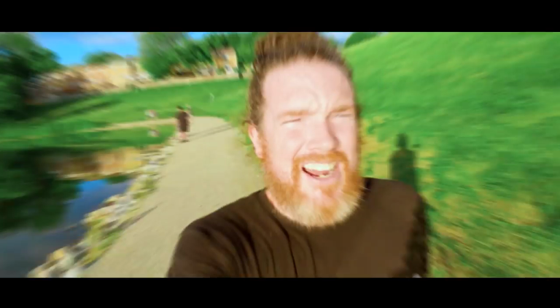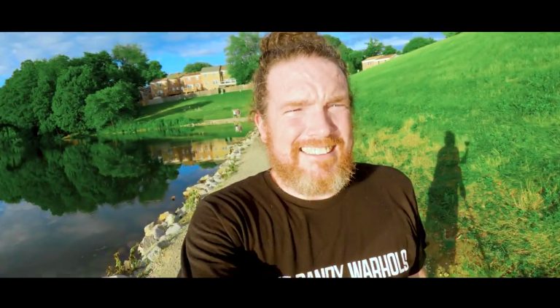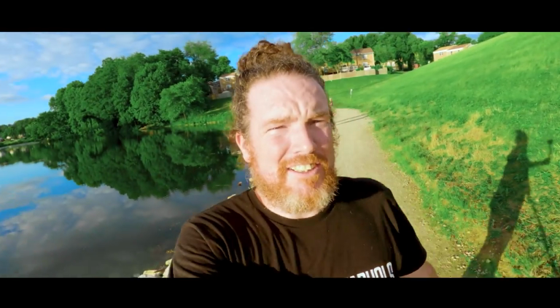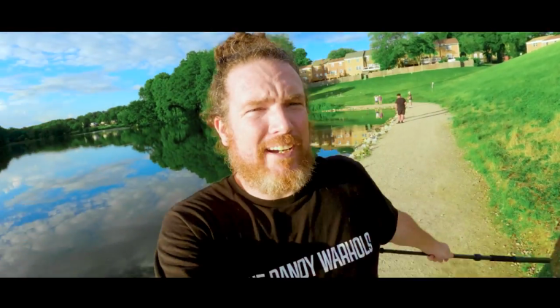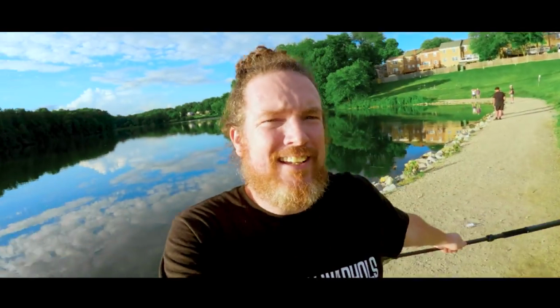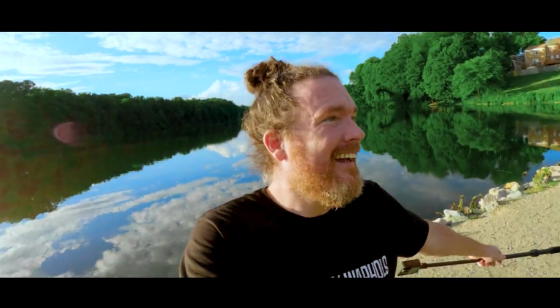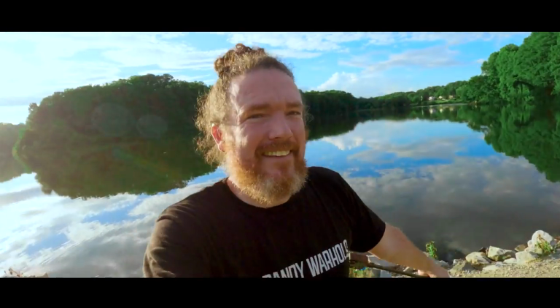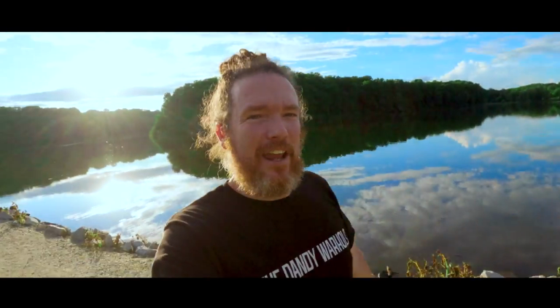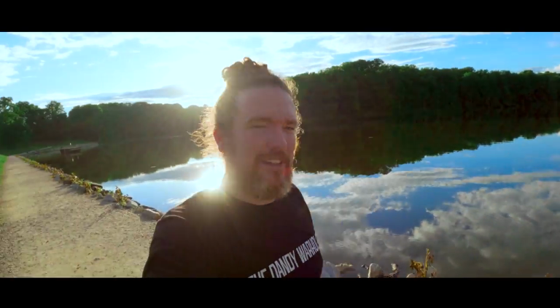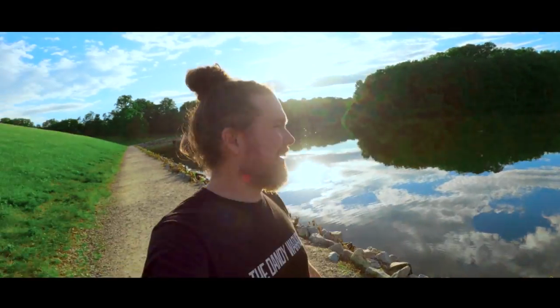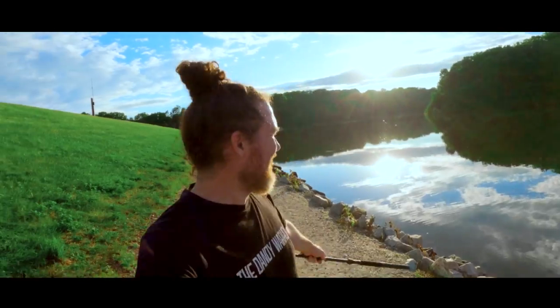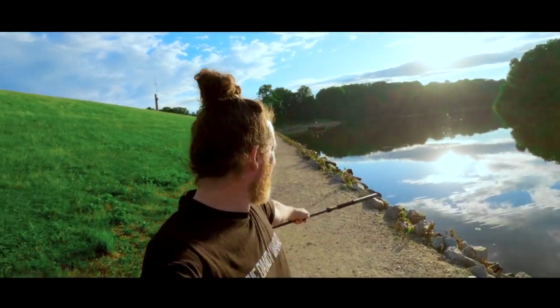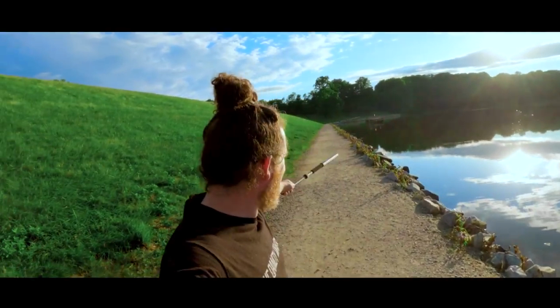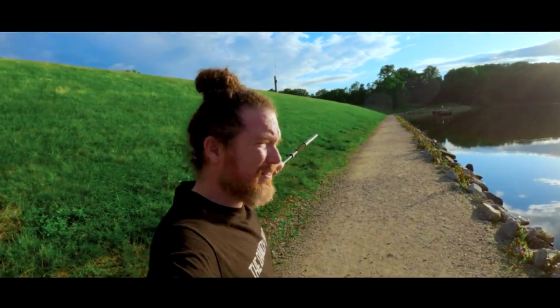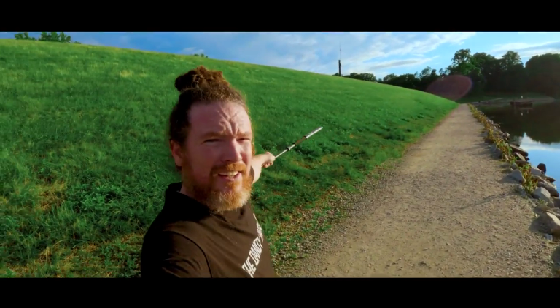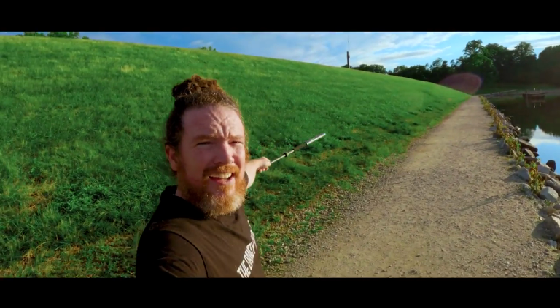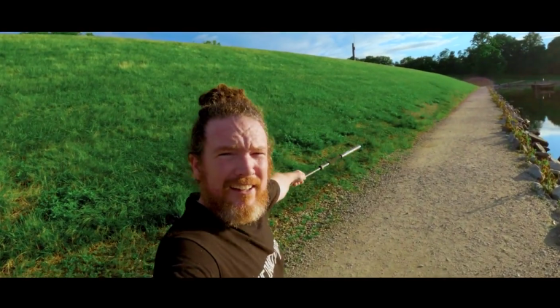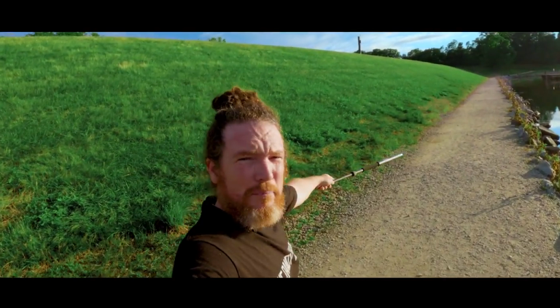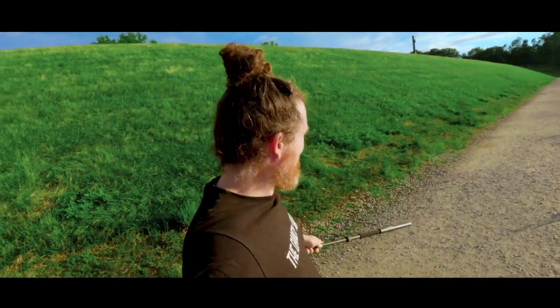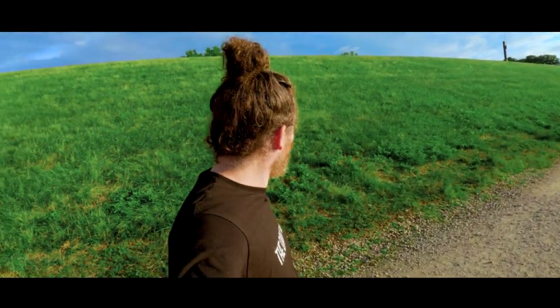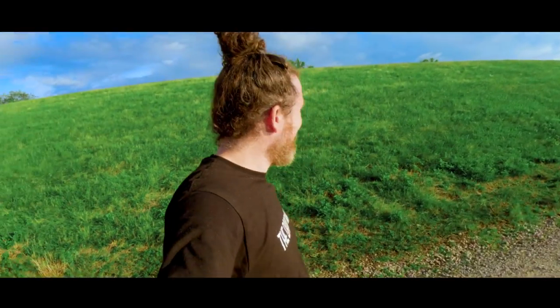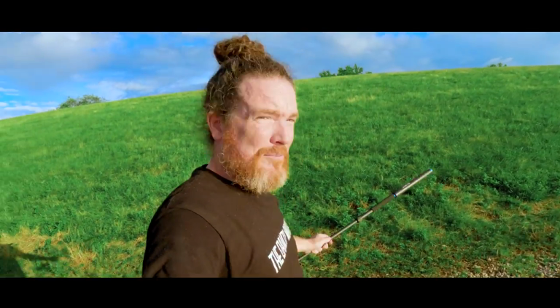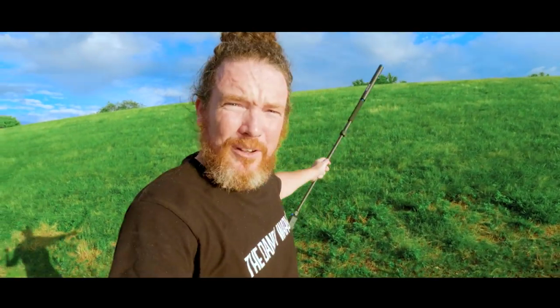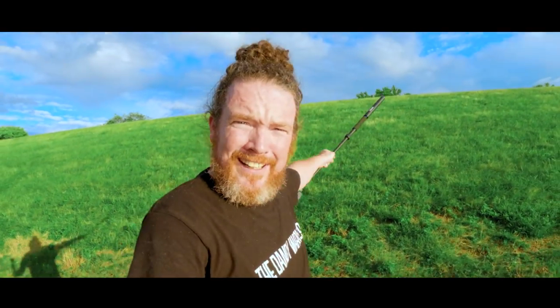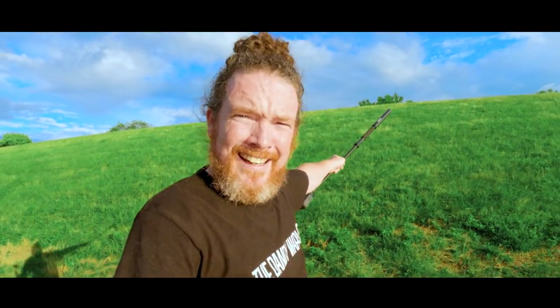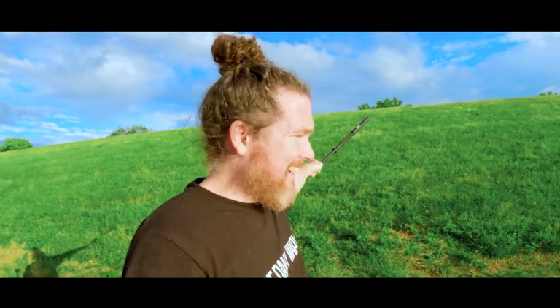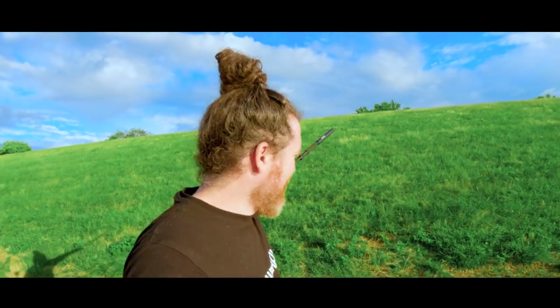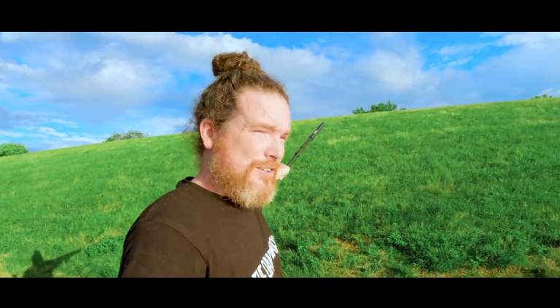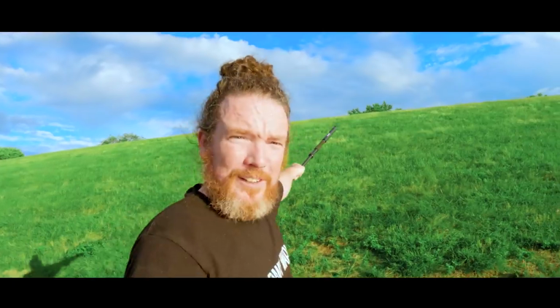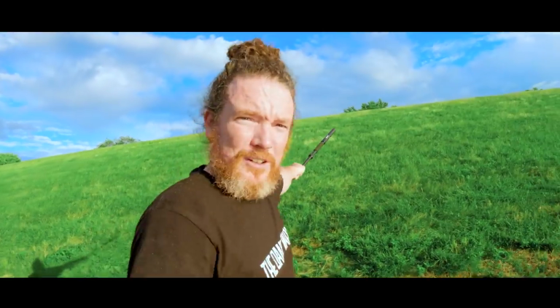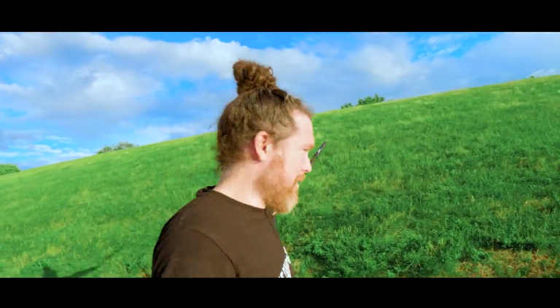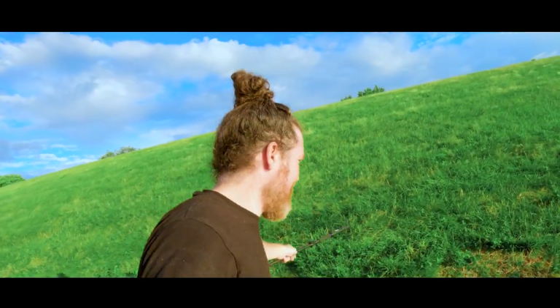Alright, so the trail at the dam here continues here at the bottom, but you know what, I think for this video, let's go check up top.